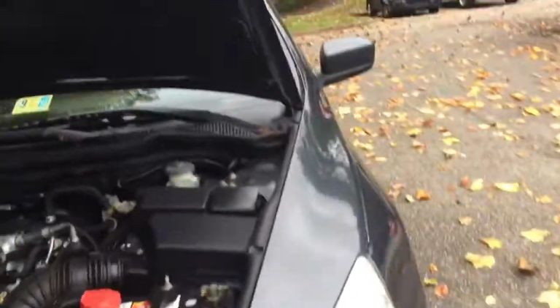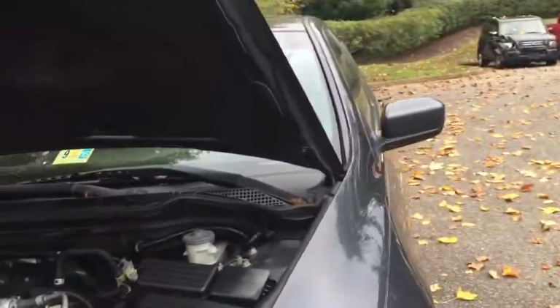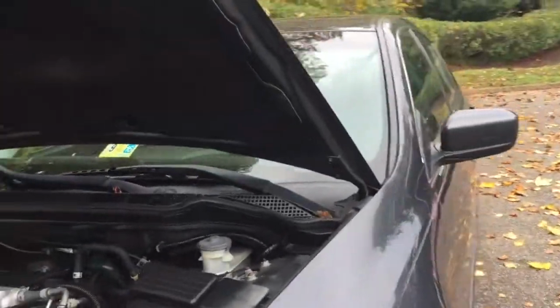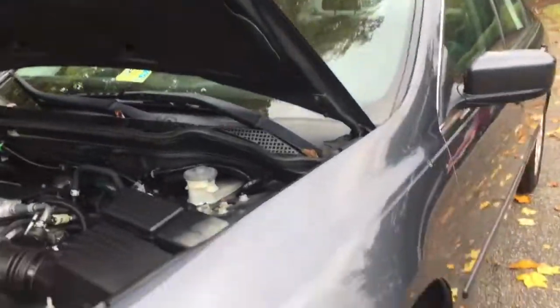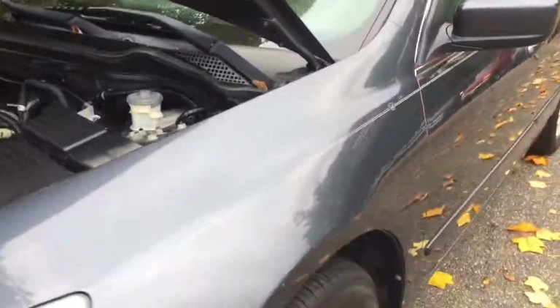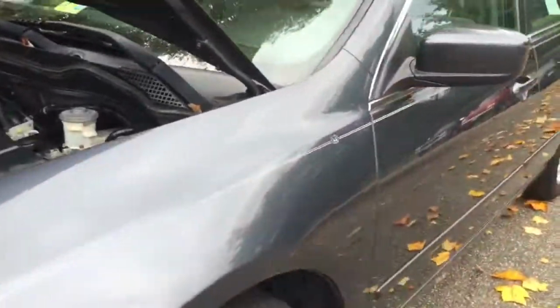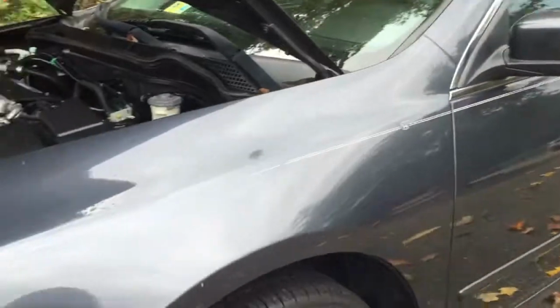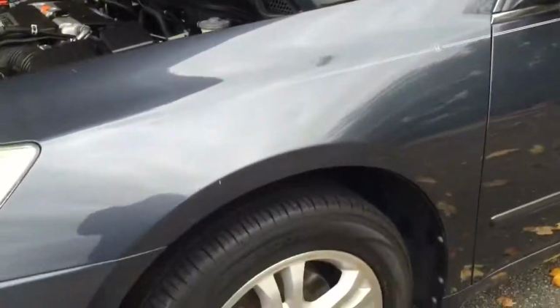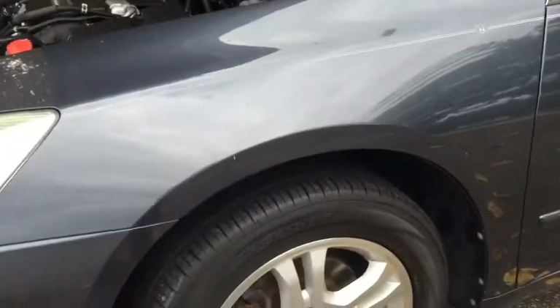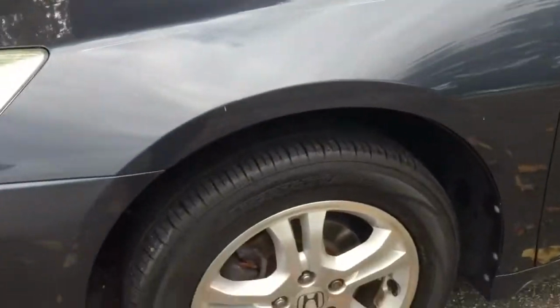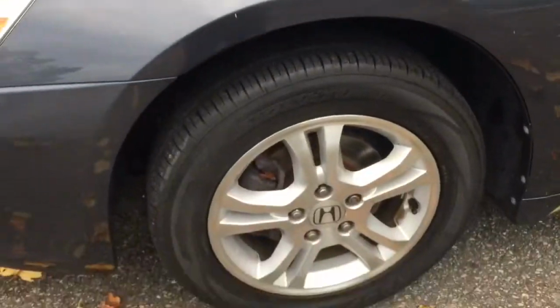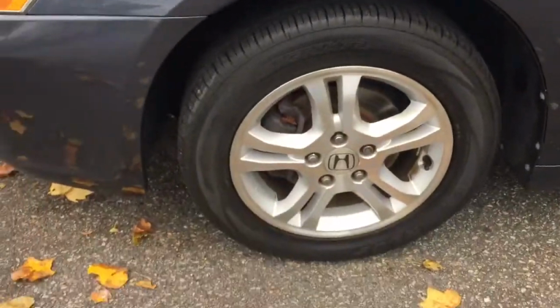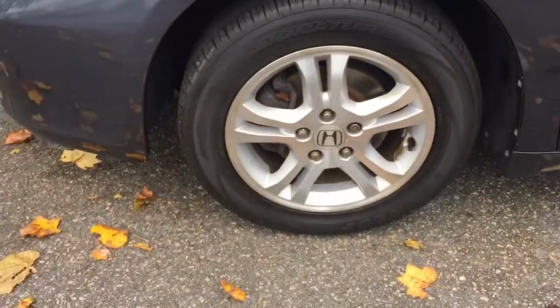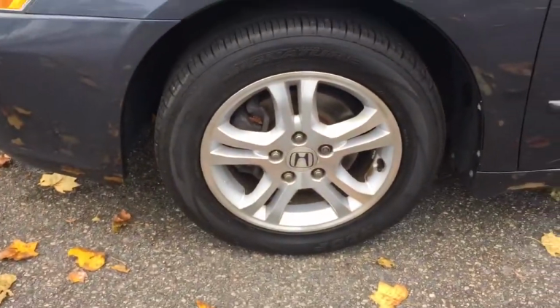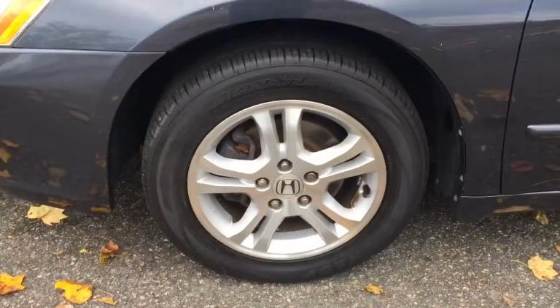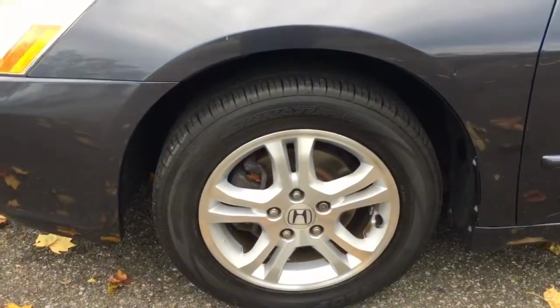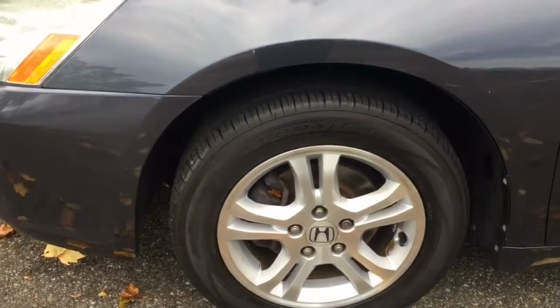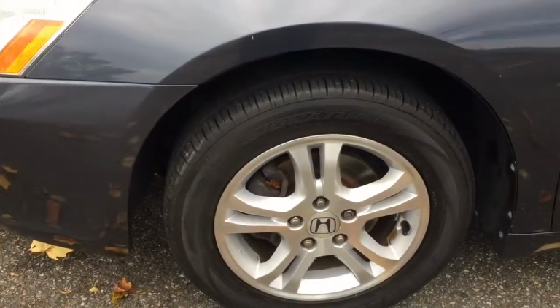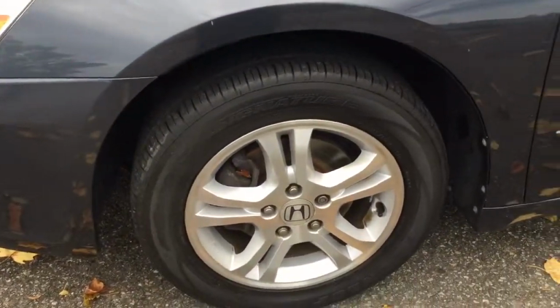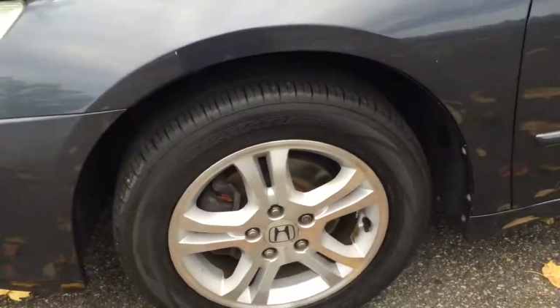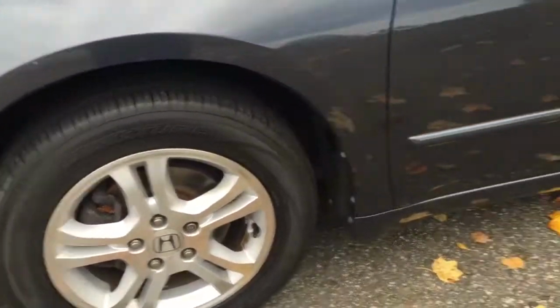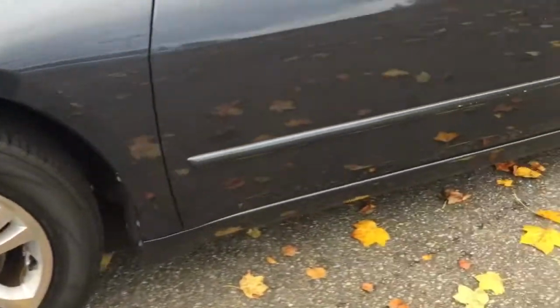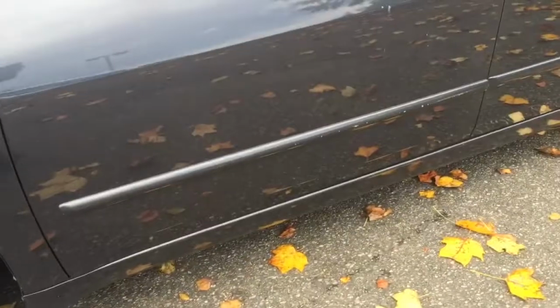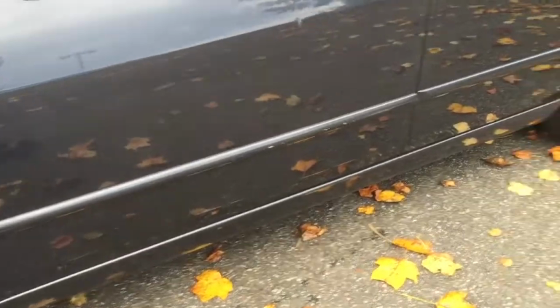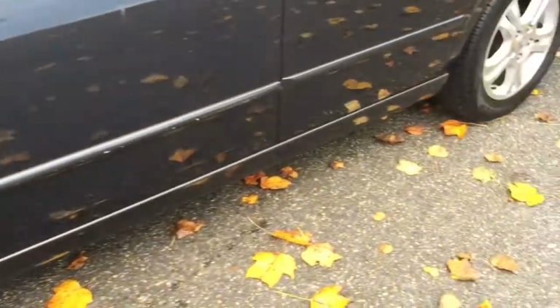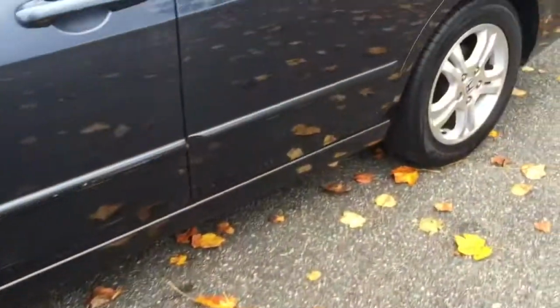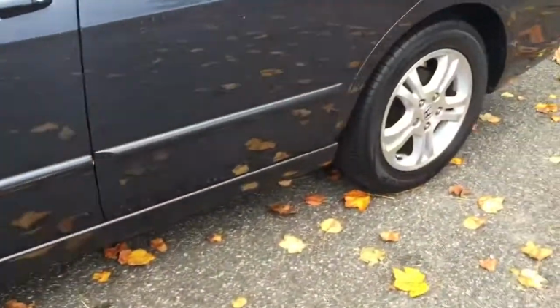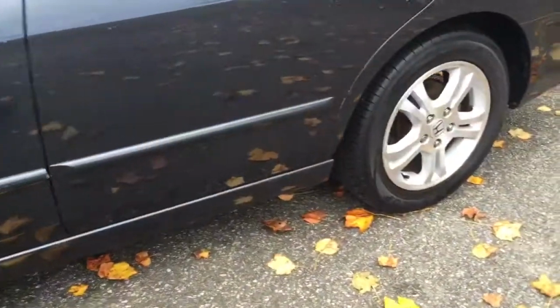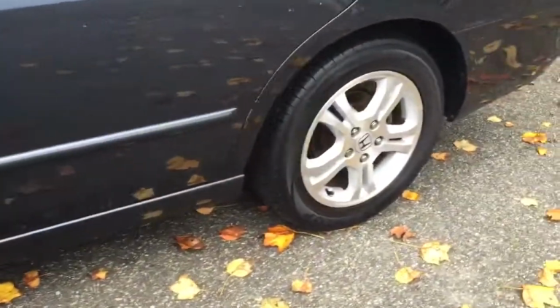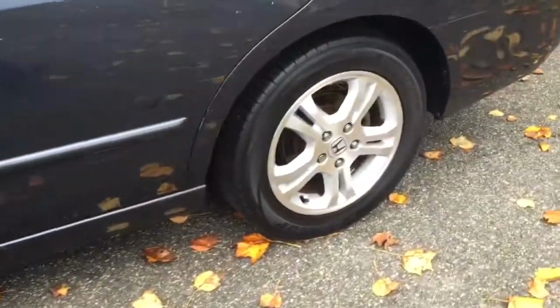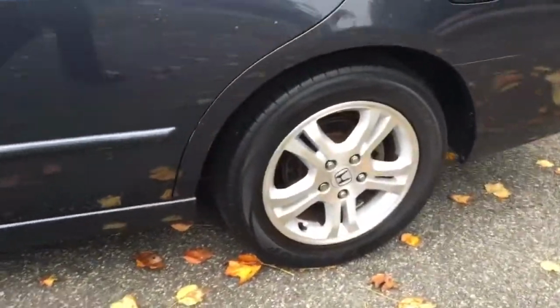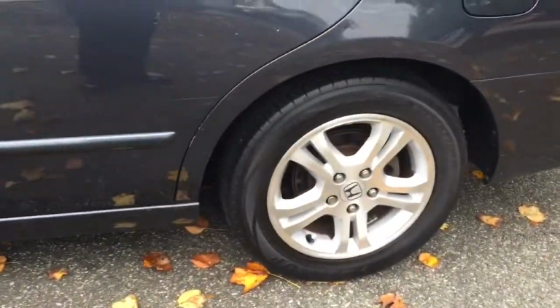I'm going to move around to the side of the vehicle. As you can see, we've got some nice alloy wheels on it and some good tires on the vehicle — a little more than half-life left in them.